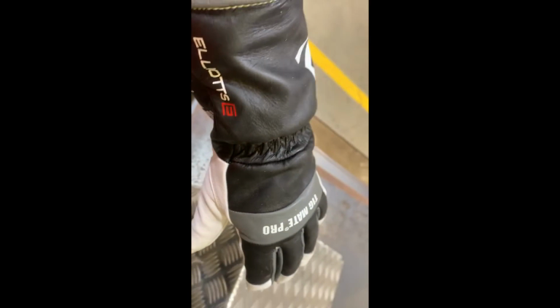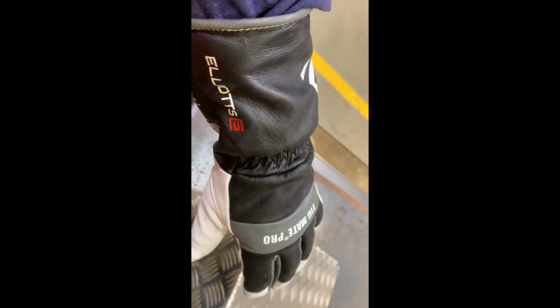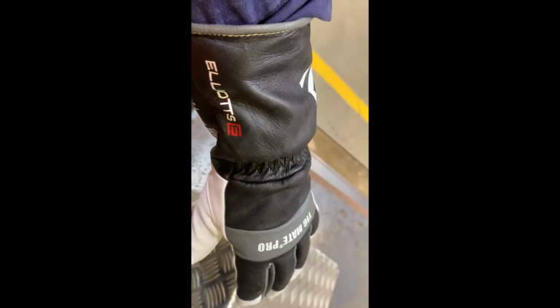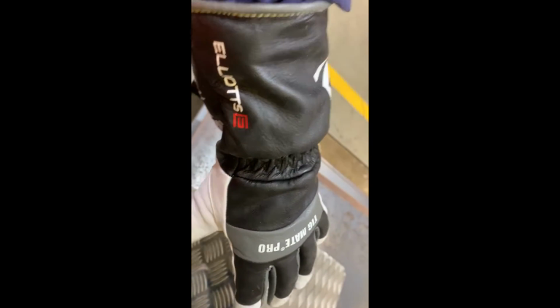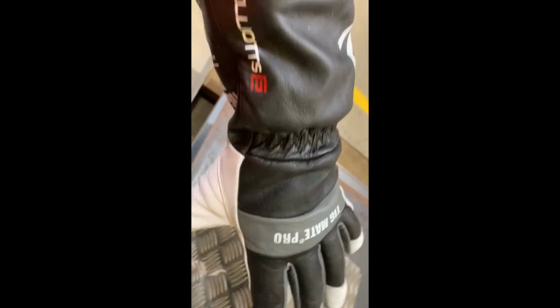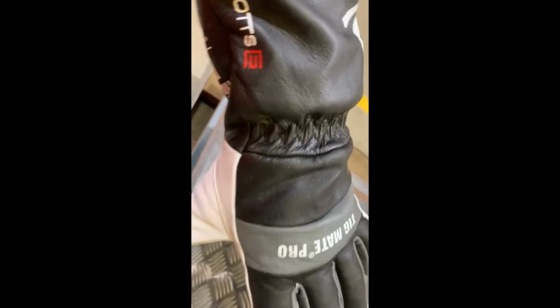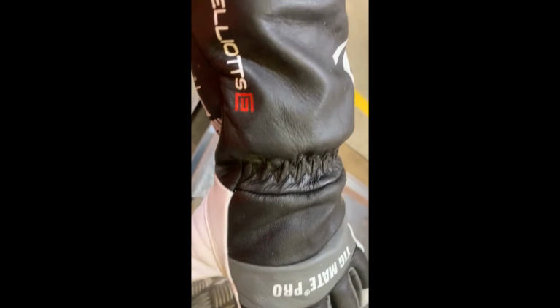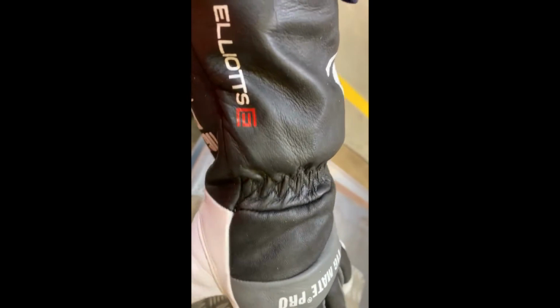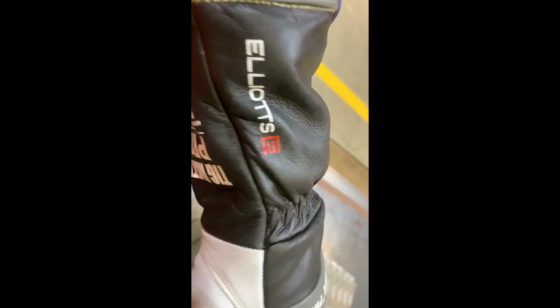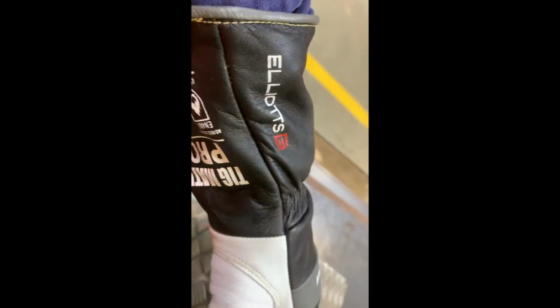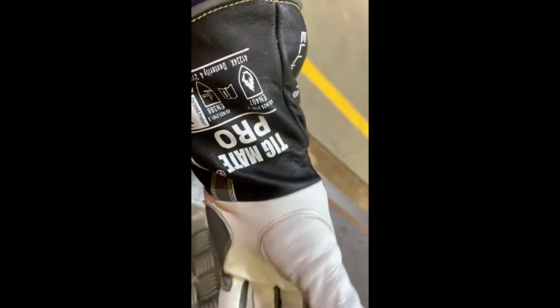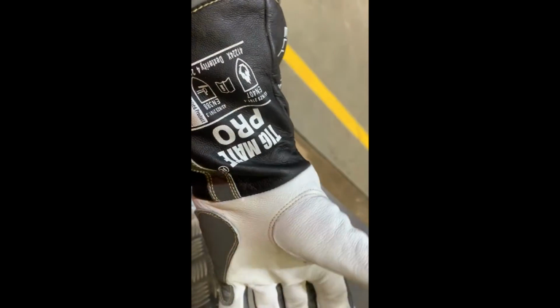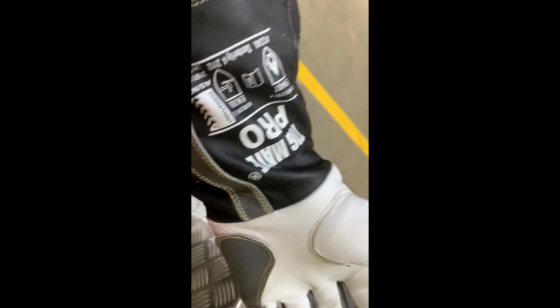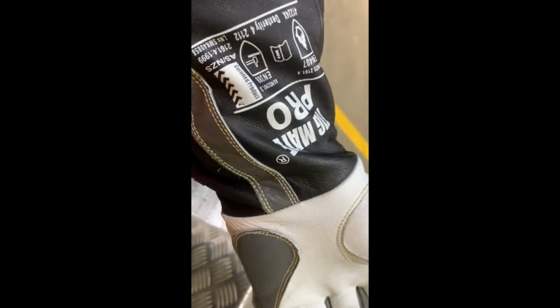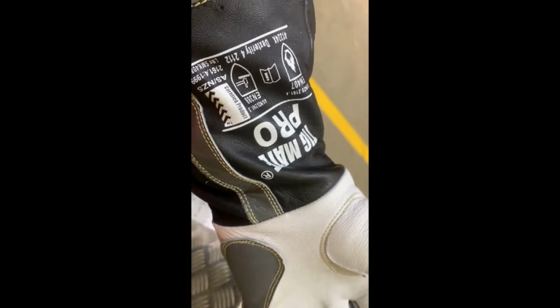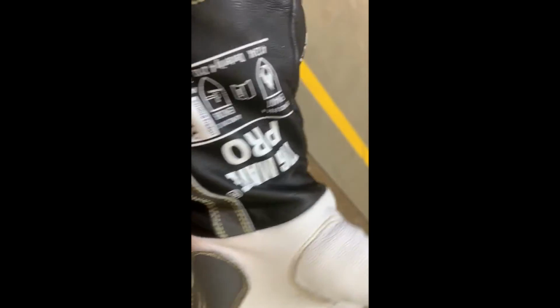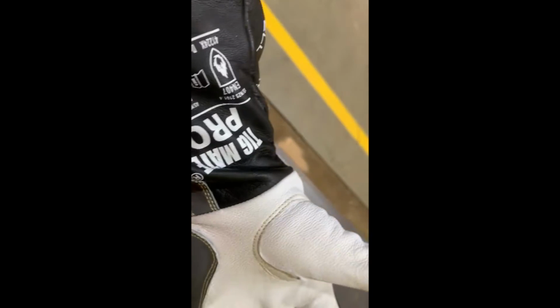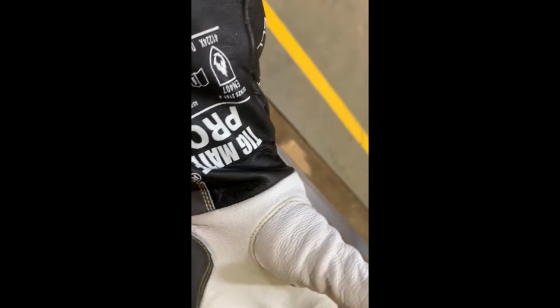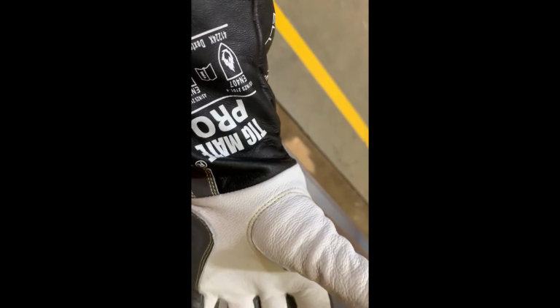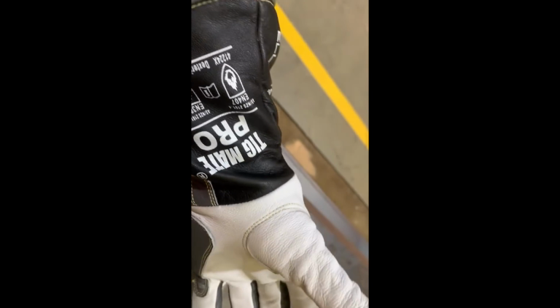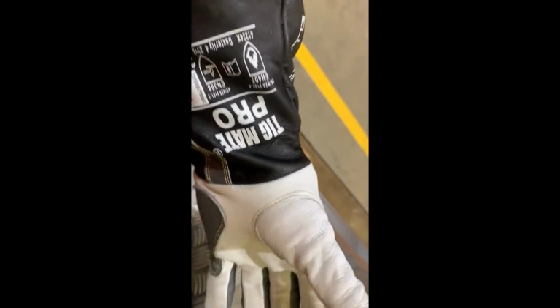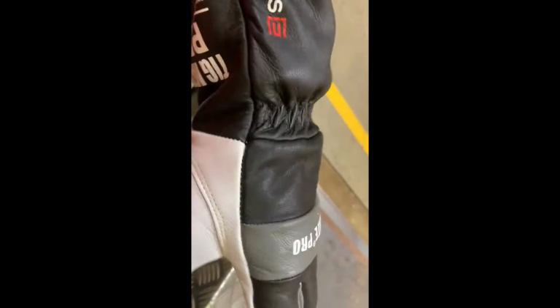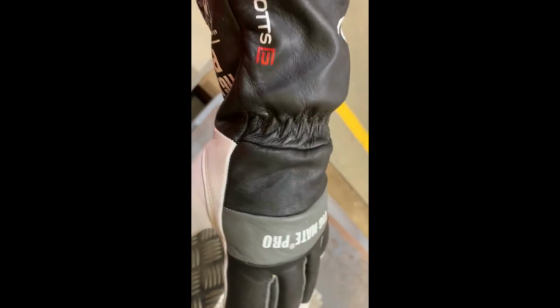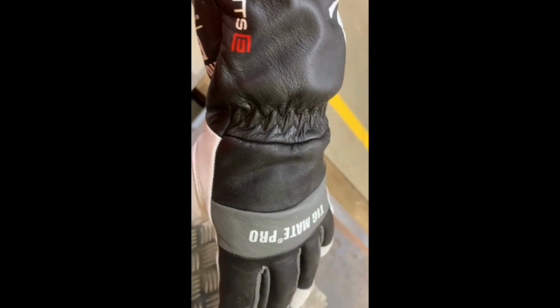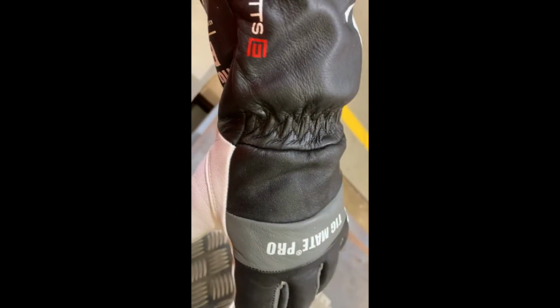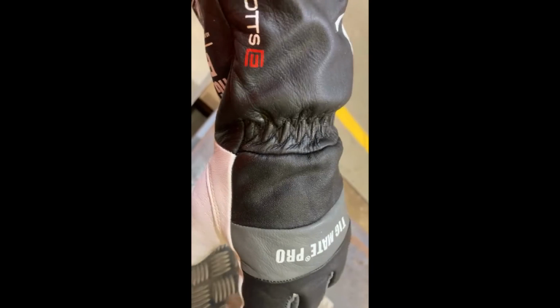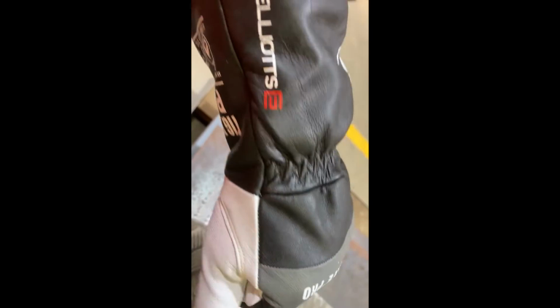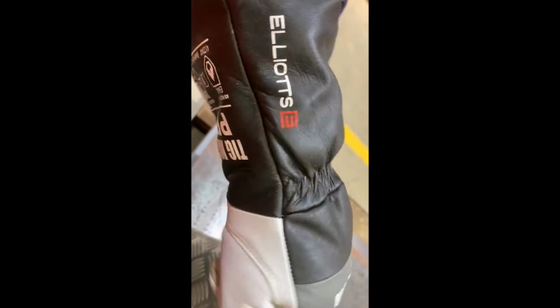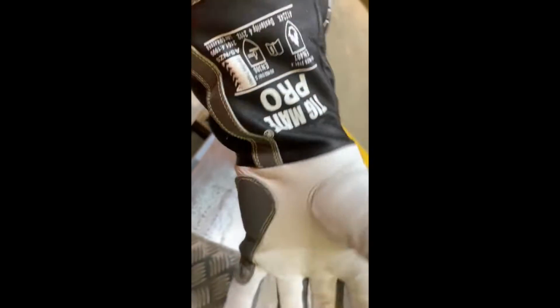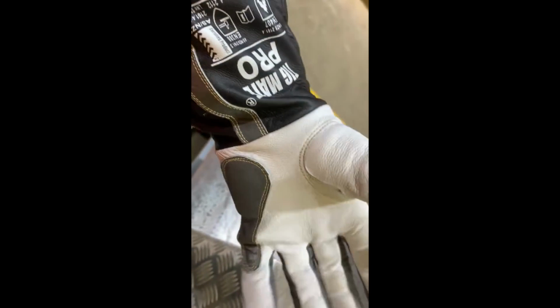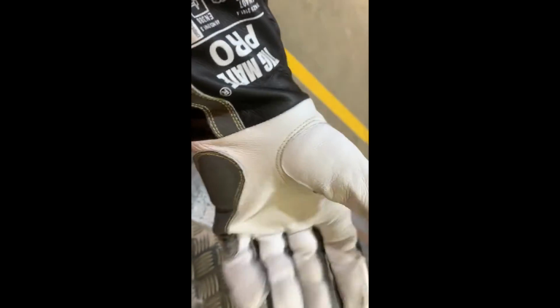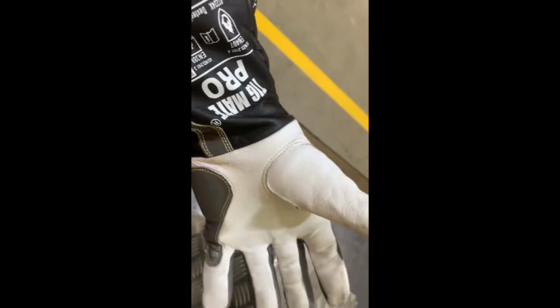Got these TIG welding gloves yesterday. Must say they're quite comfortable. Got them from Stafford's Welding. Yeah, pretty comfortable.